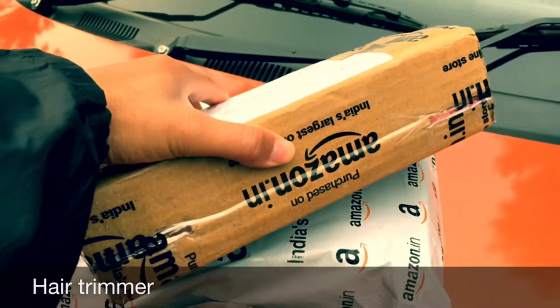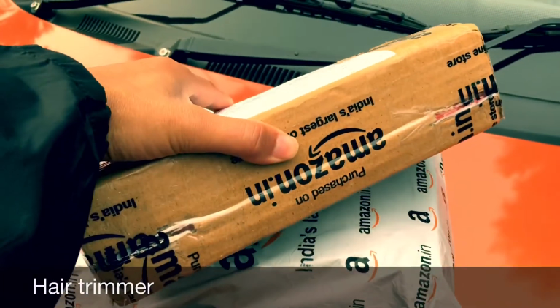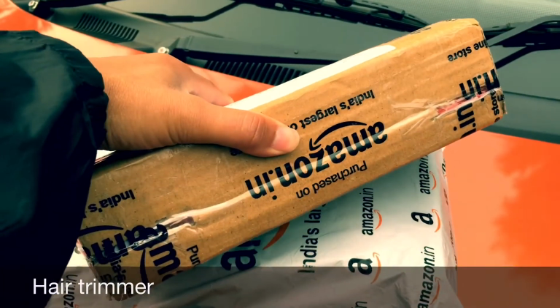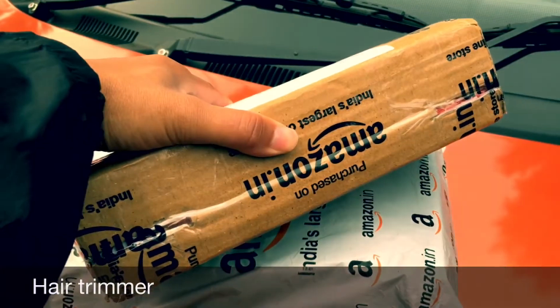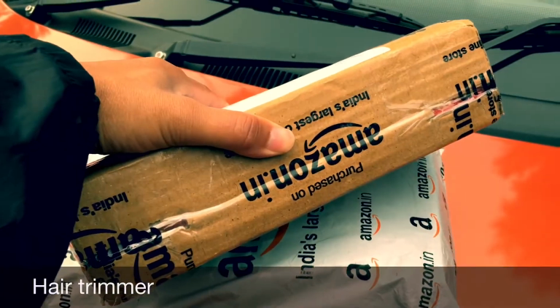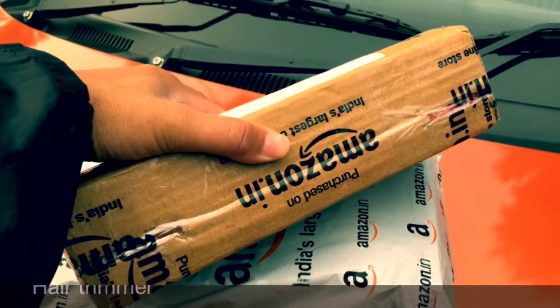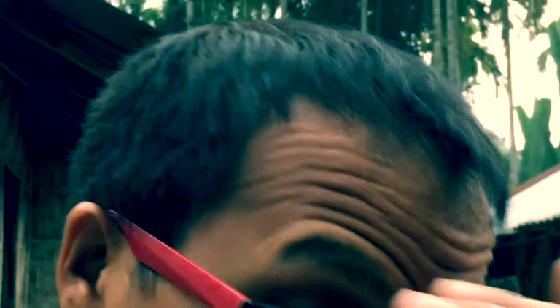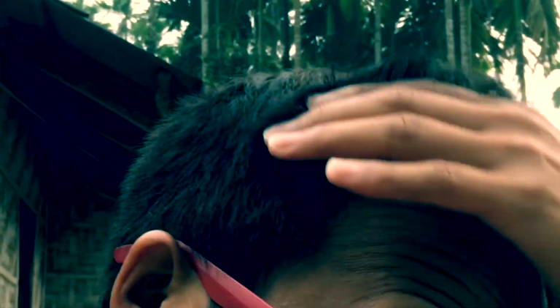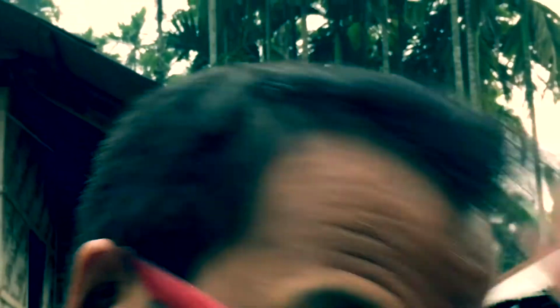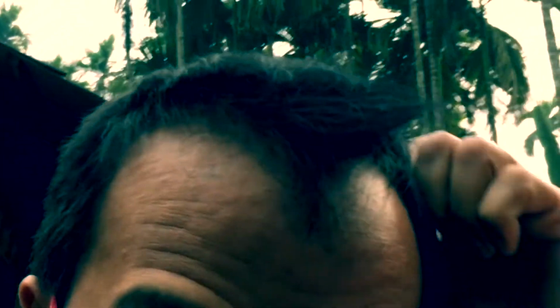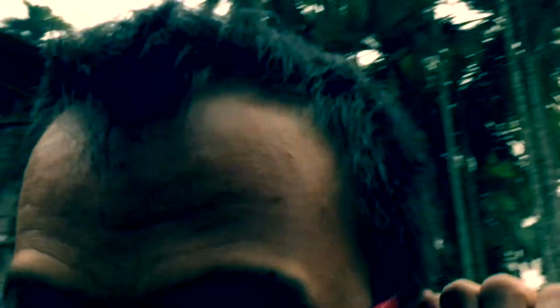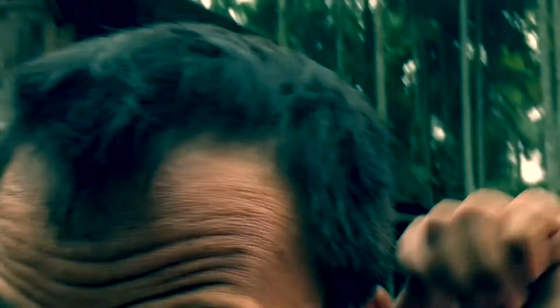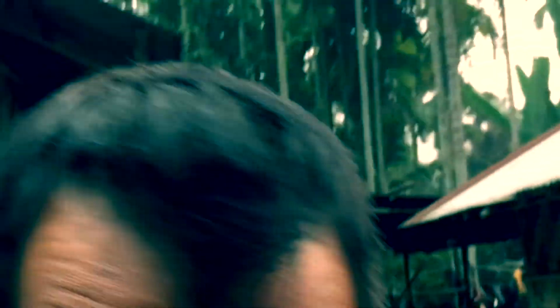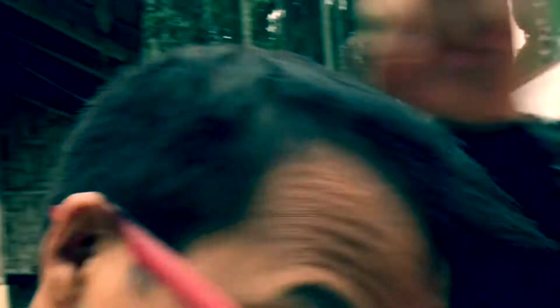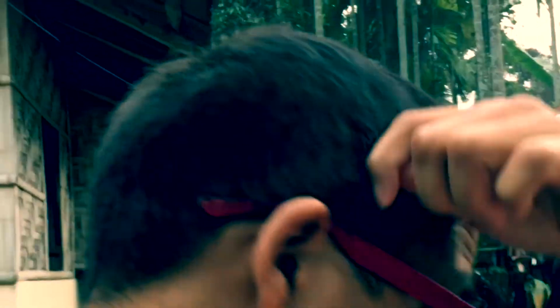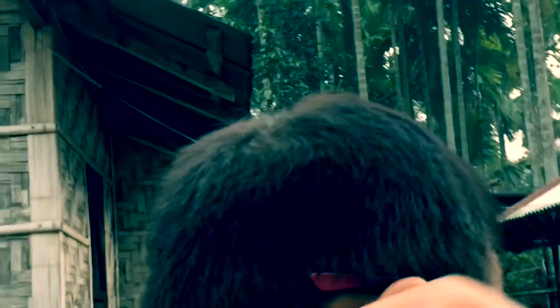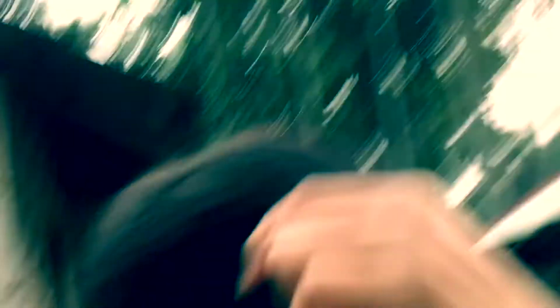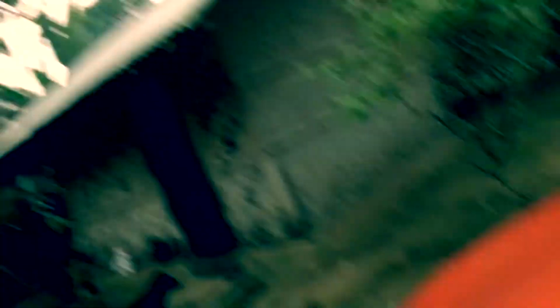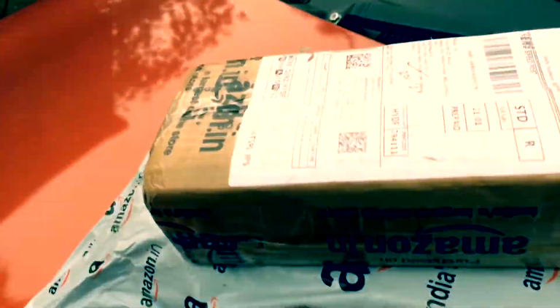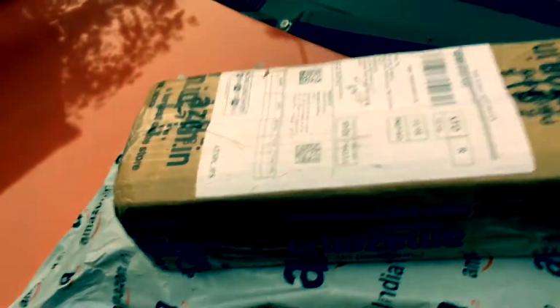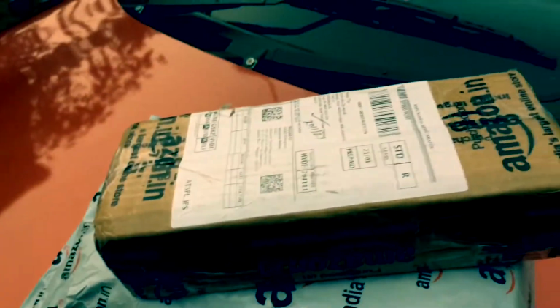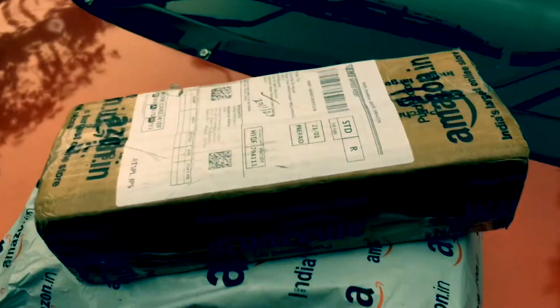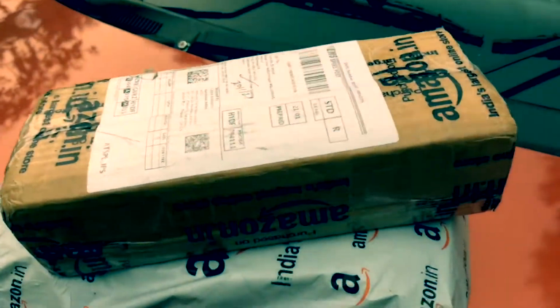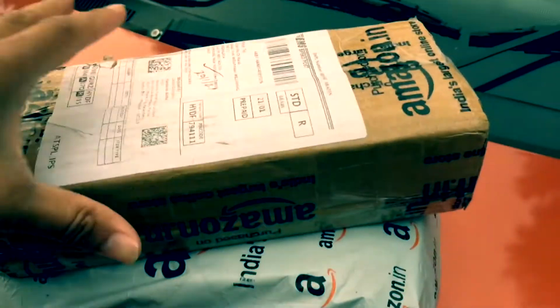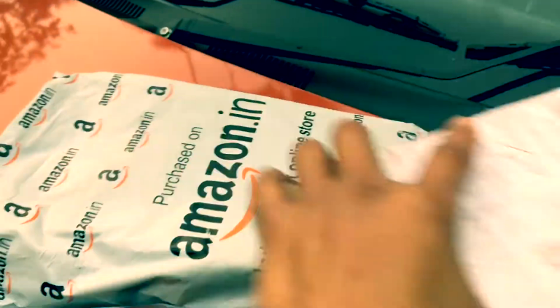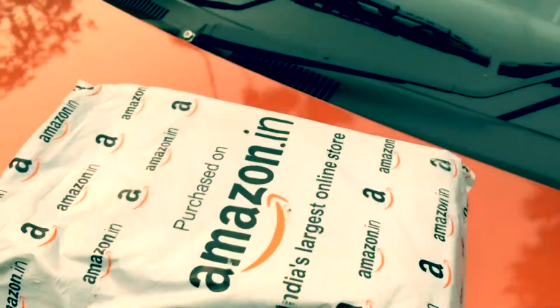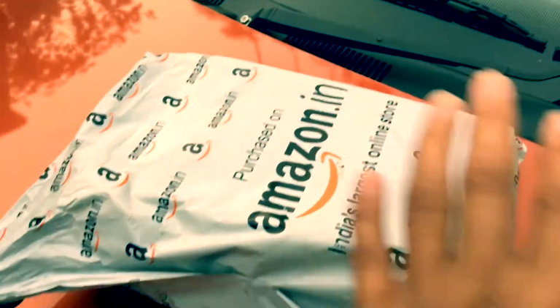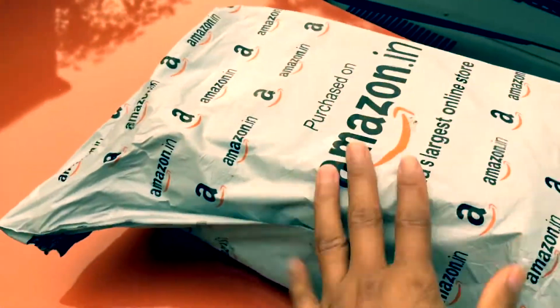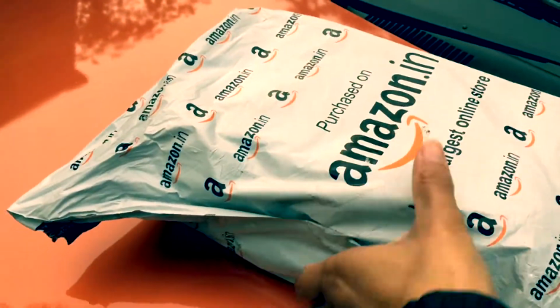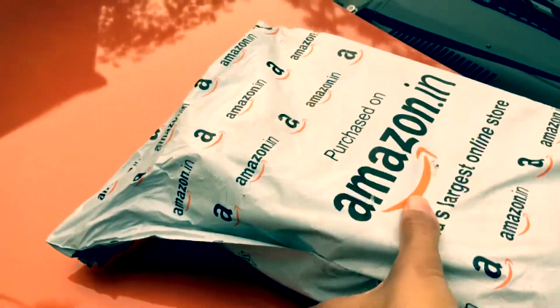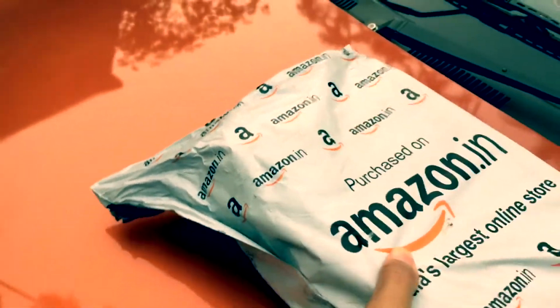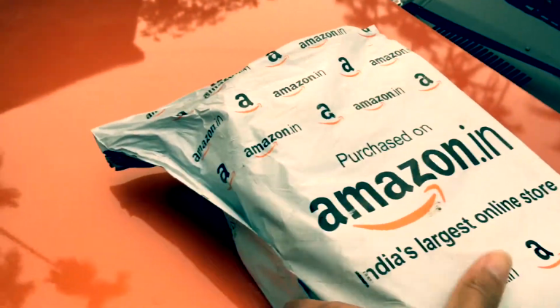I think this is the one. And this one is Anna's shoes.